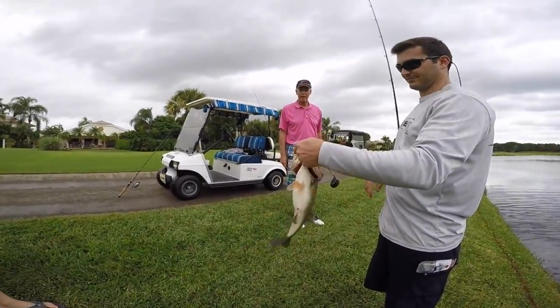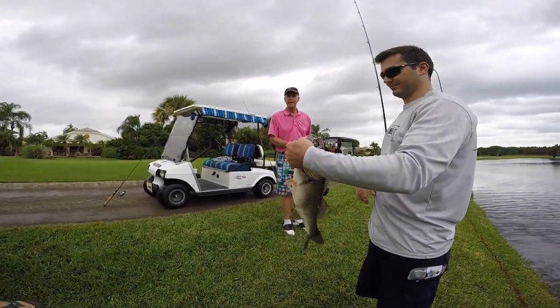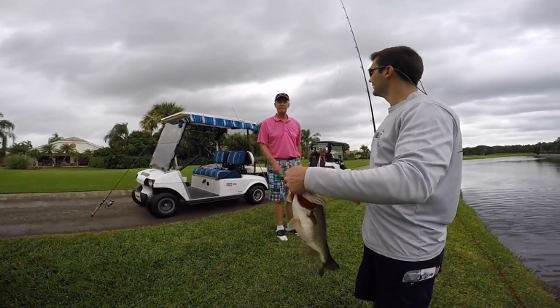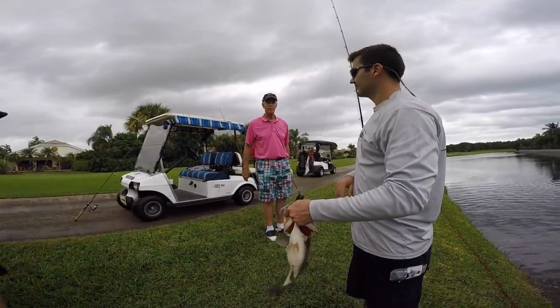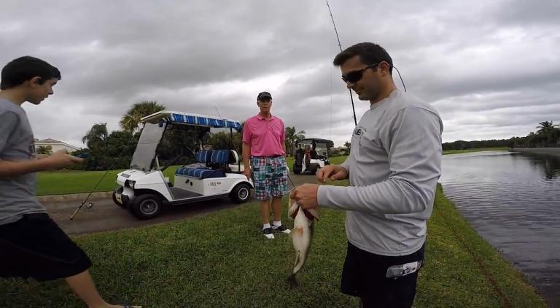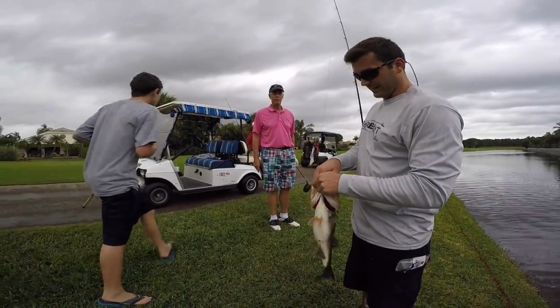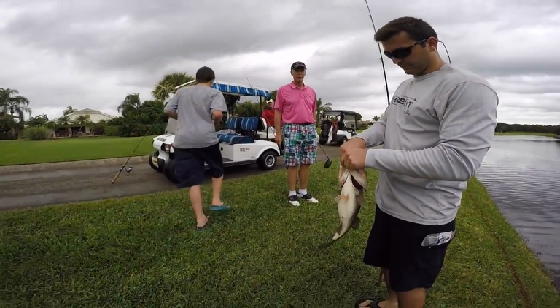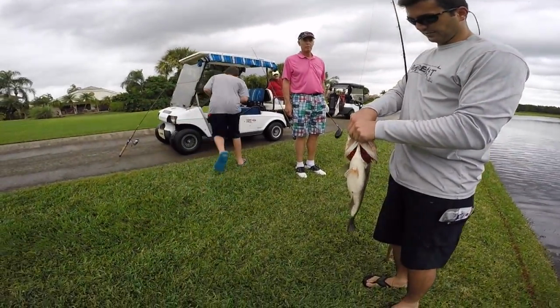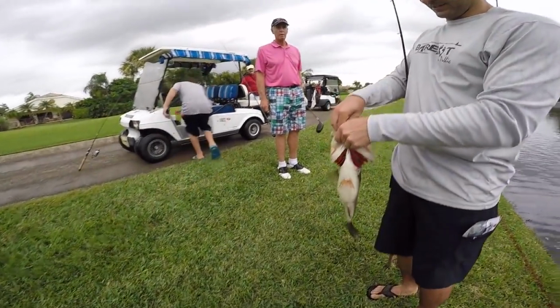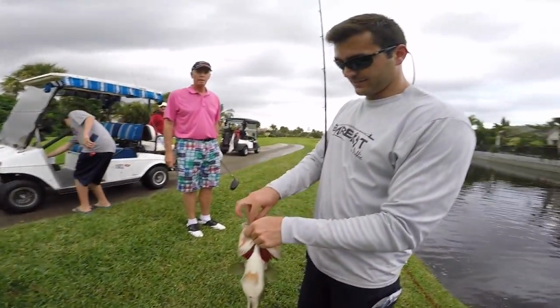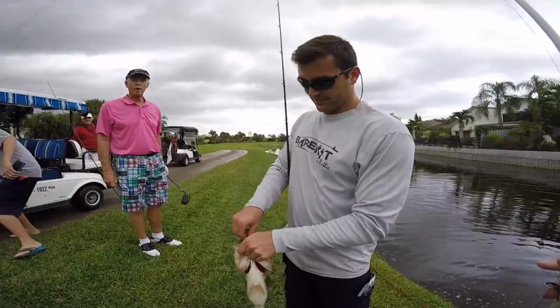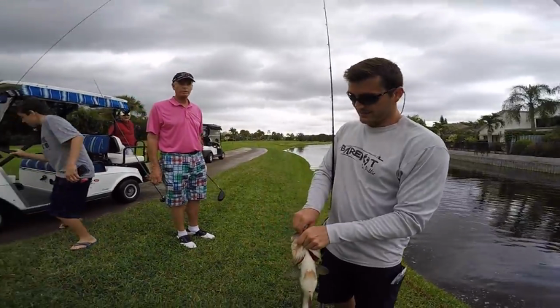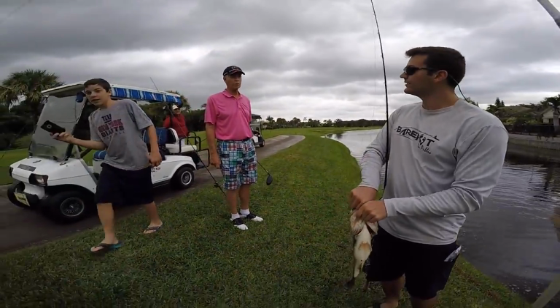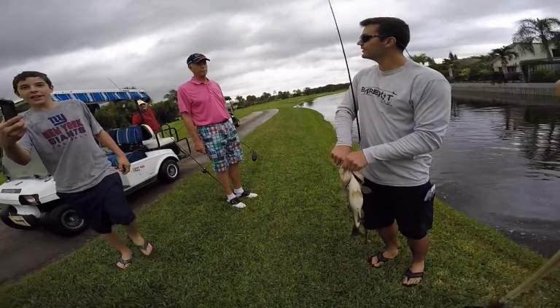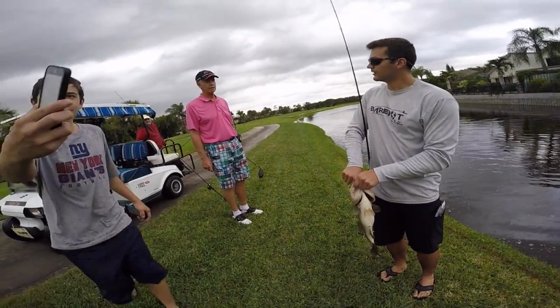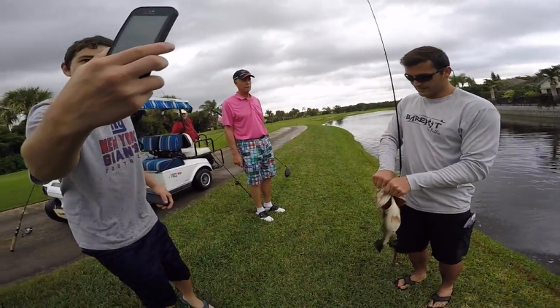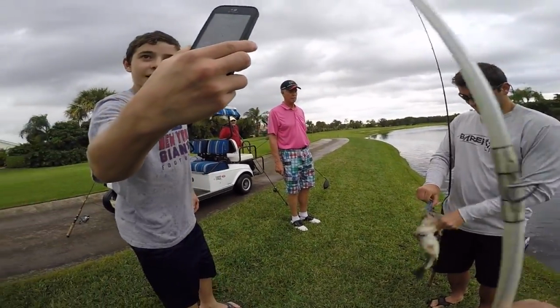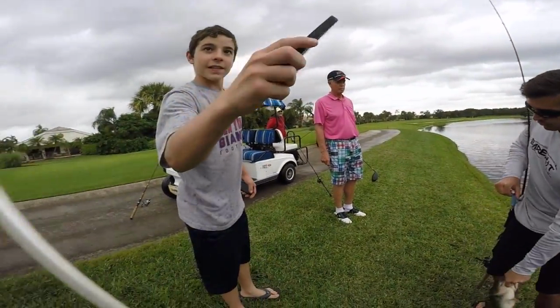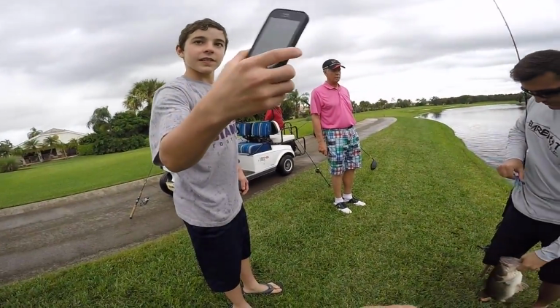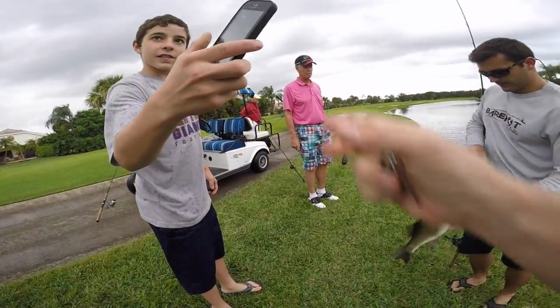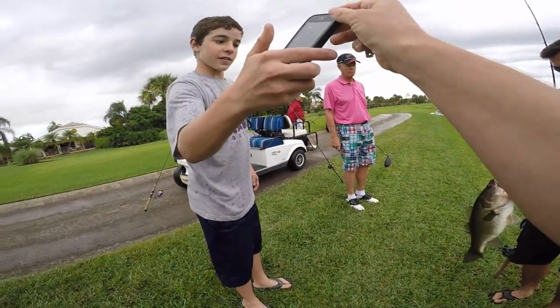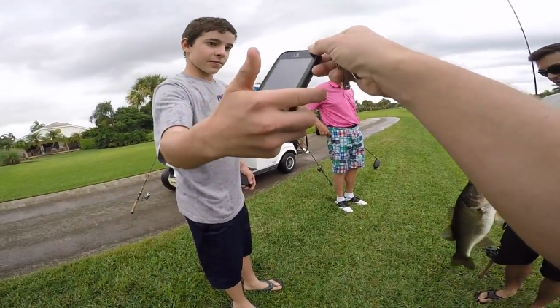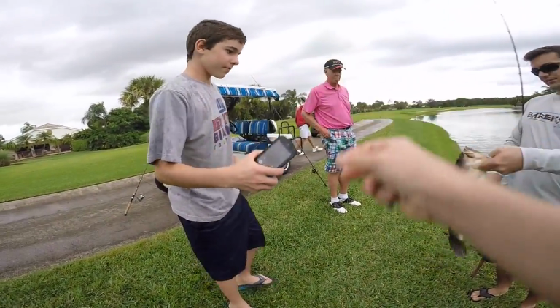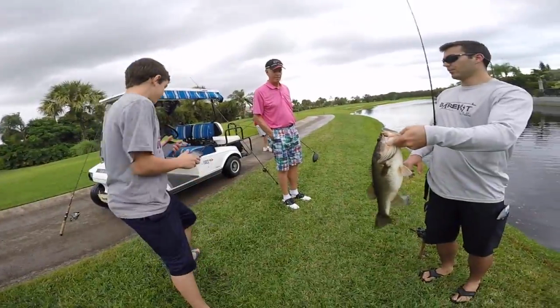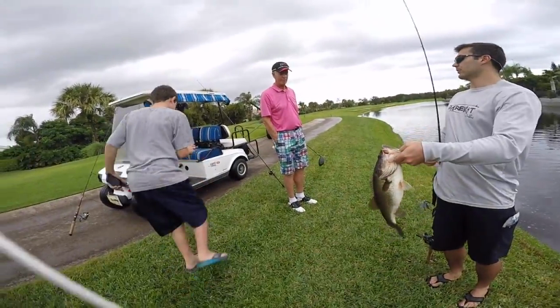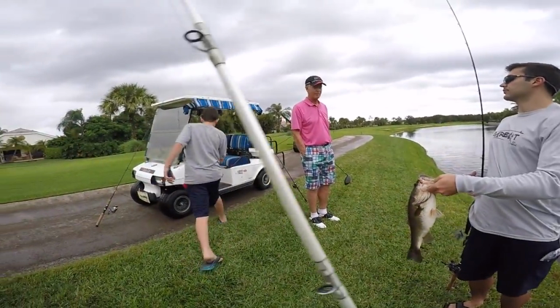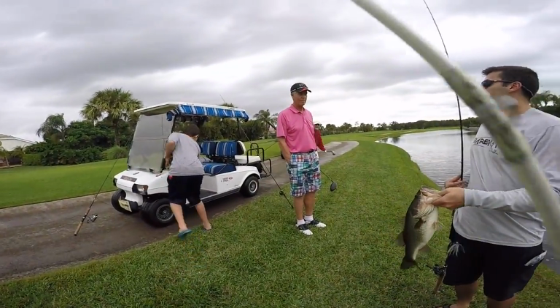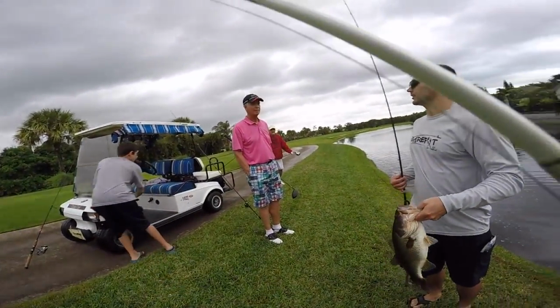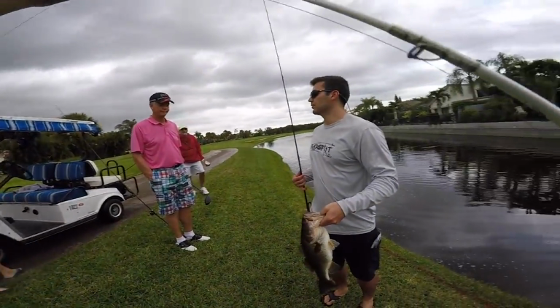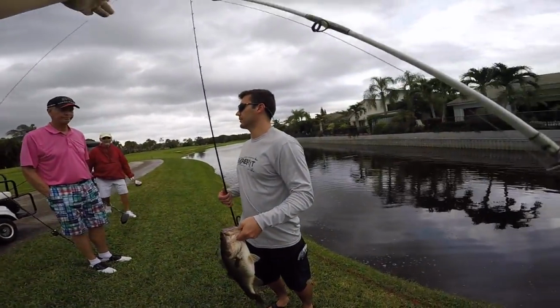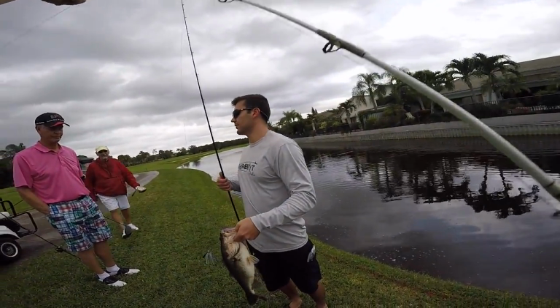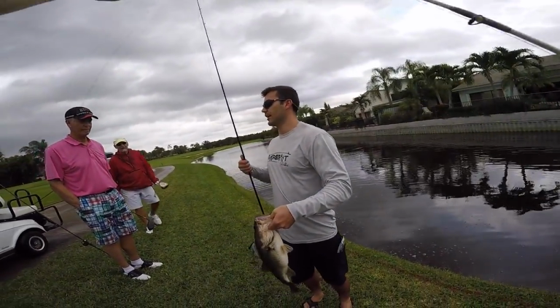How come you can't eat them? Well, you can, but this is more of a catch-and-release fishery. I wouldn't eat them from here either — just put it back. All the fertilizer drips down from the golf course and the bait fish.